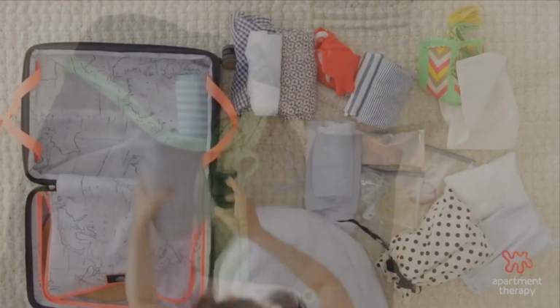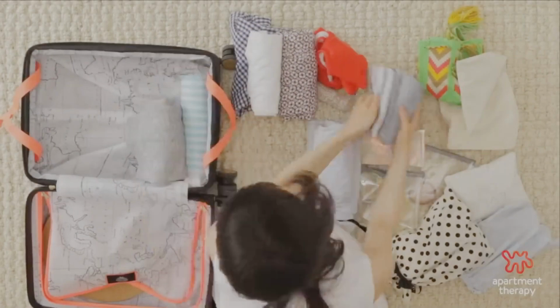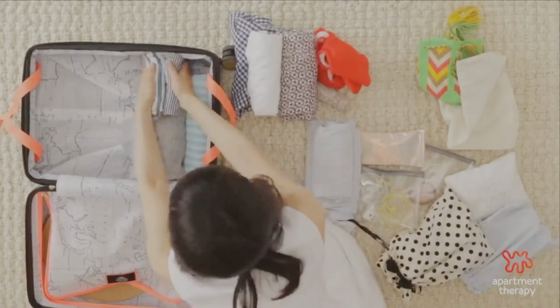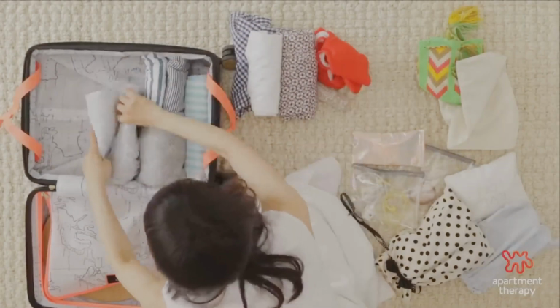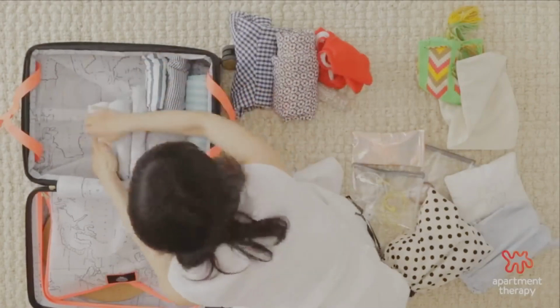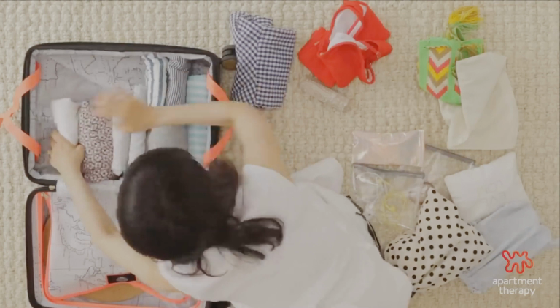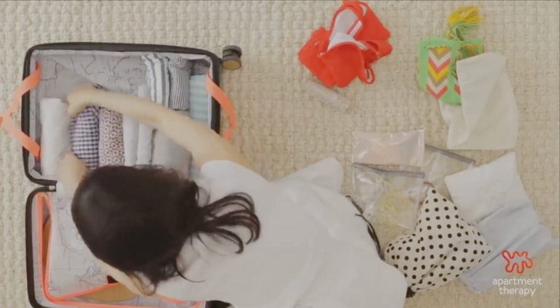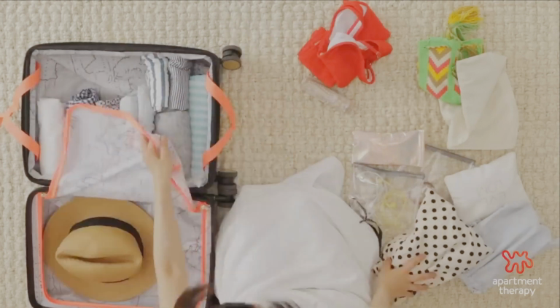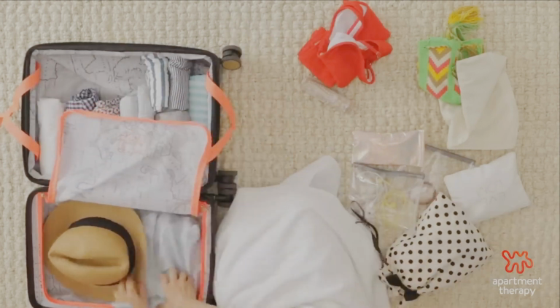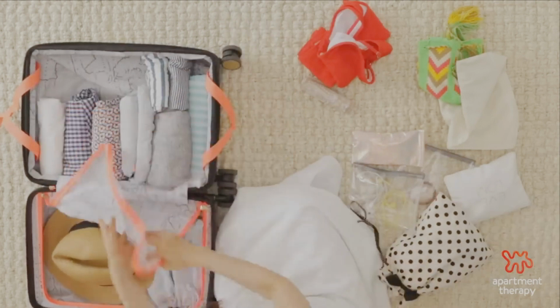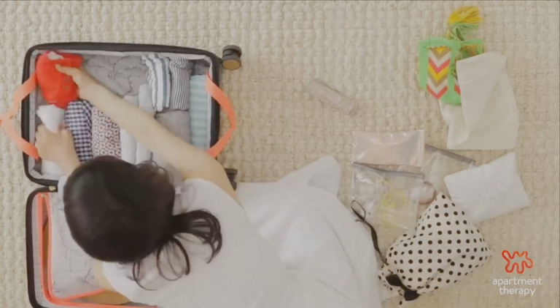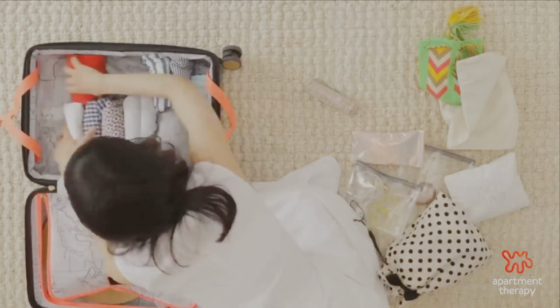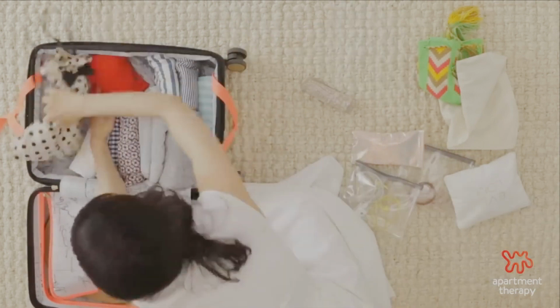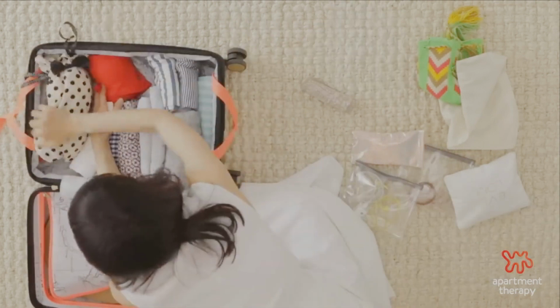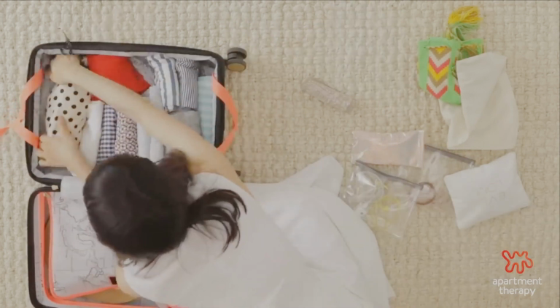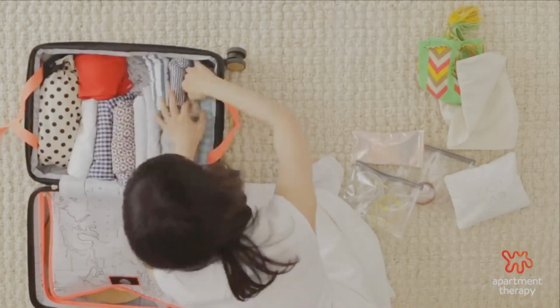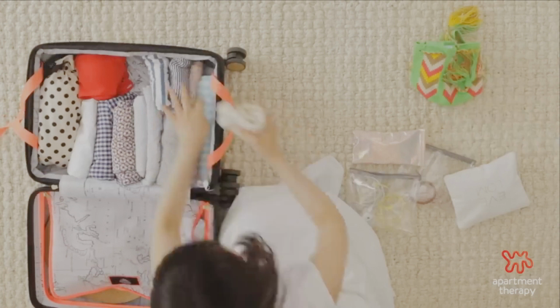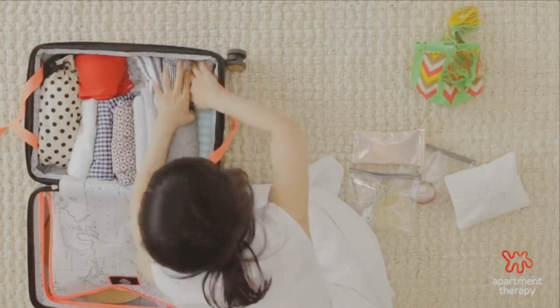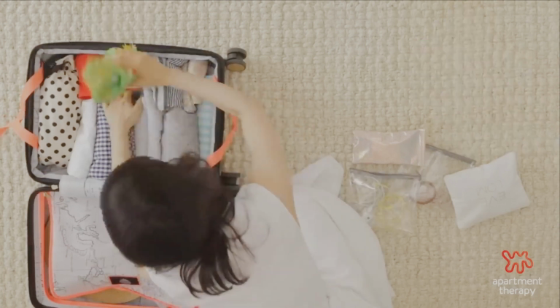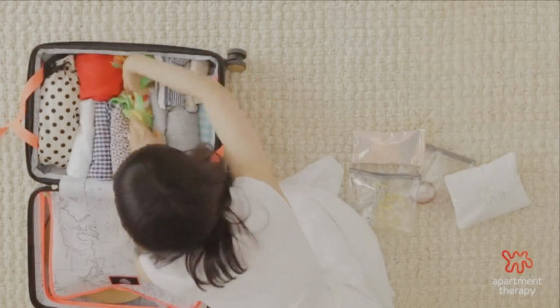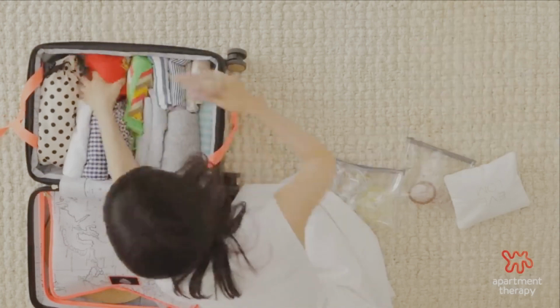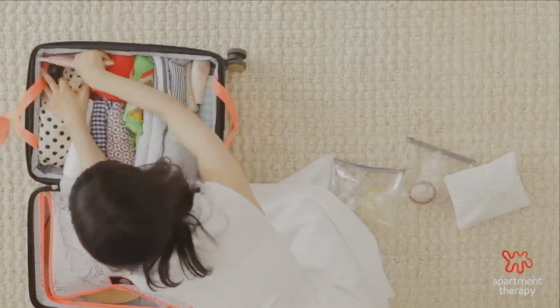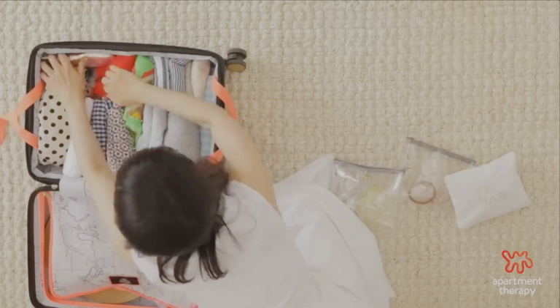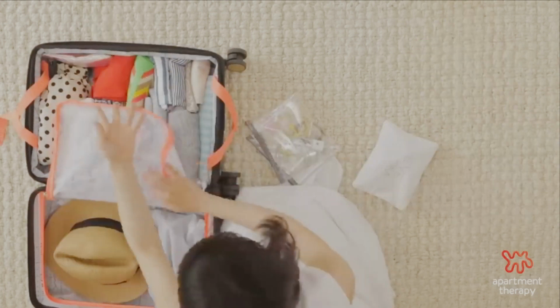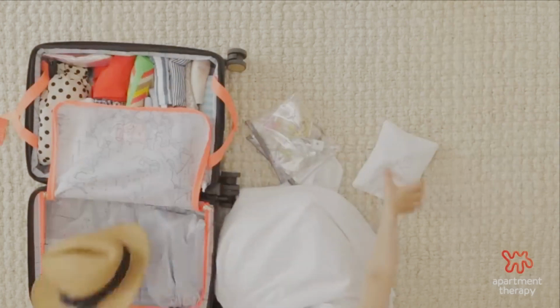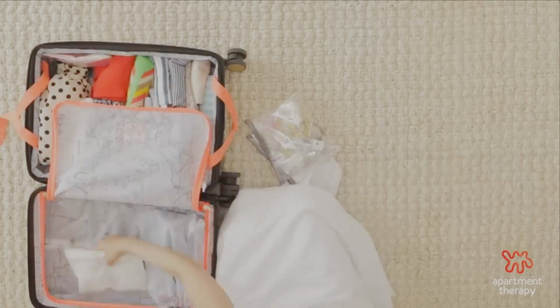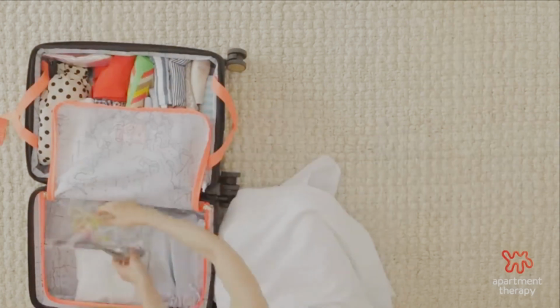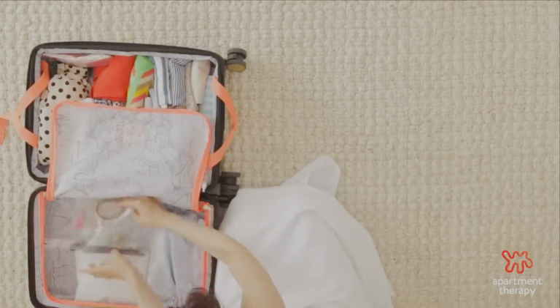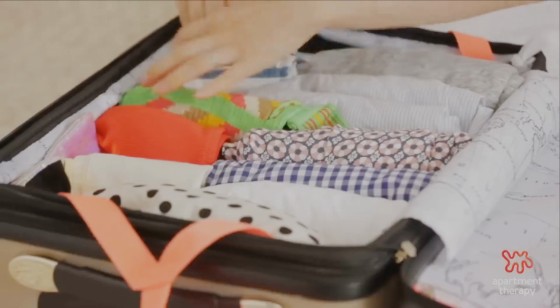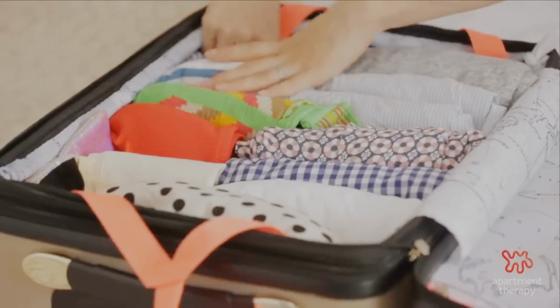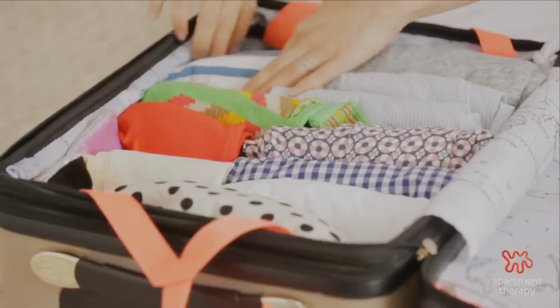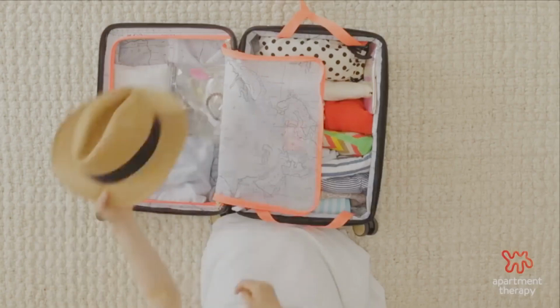Tip 4: Maximize bag space. Think of packing like a game of Tetris. Utilize every inch of space by cleverly arranging items. Stuff your footwear with socks and protect clothes from dirt by placing shoes heel to toe in a plastic bag.